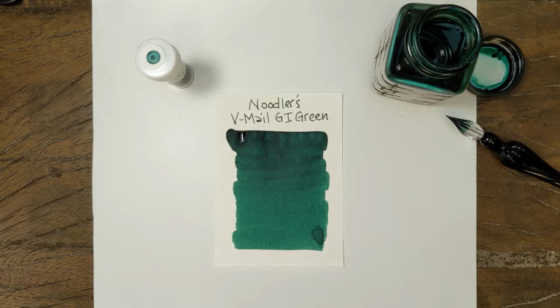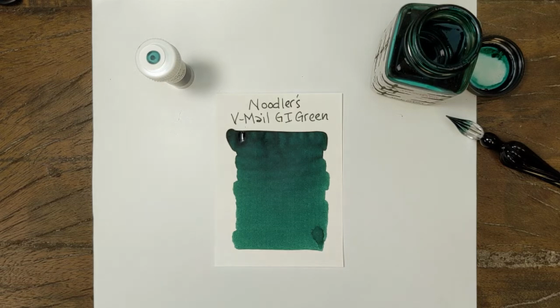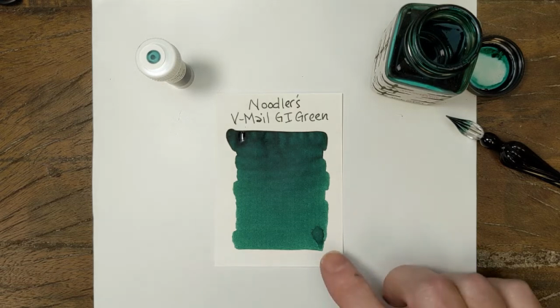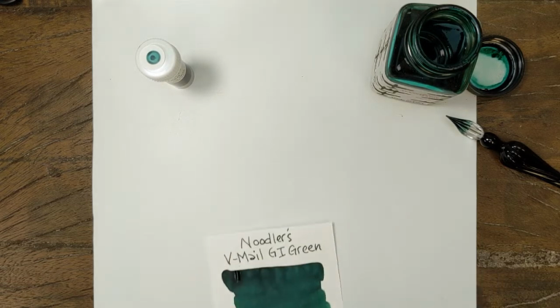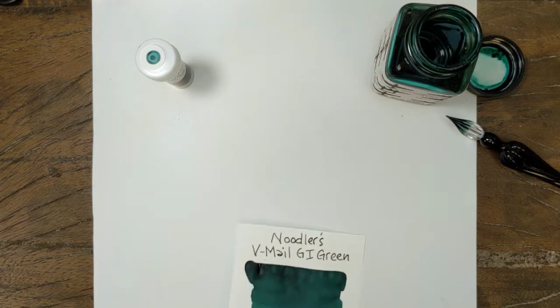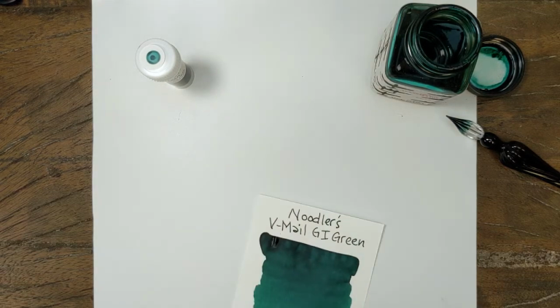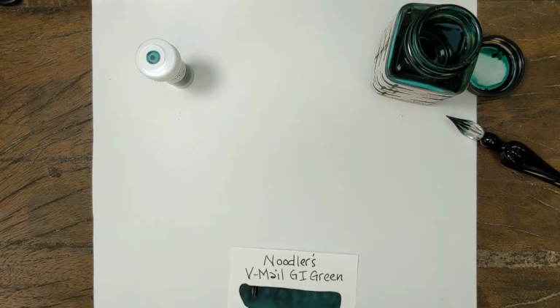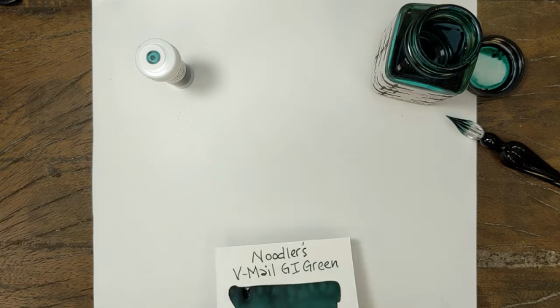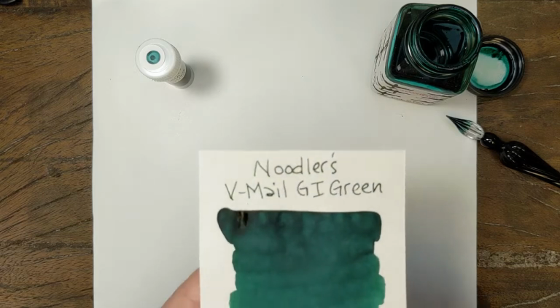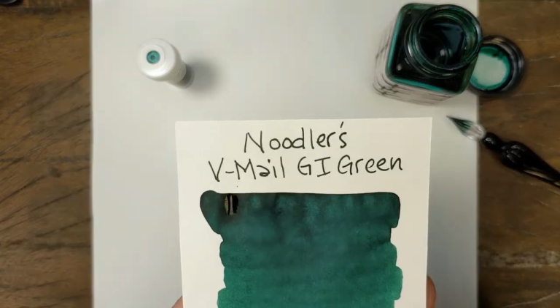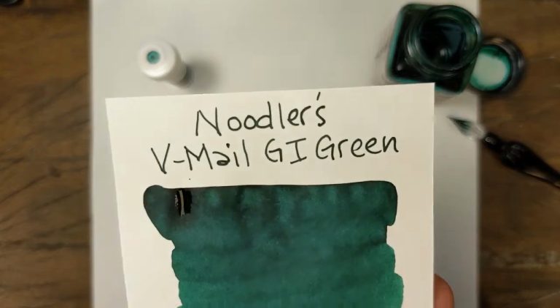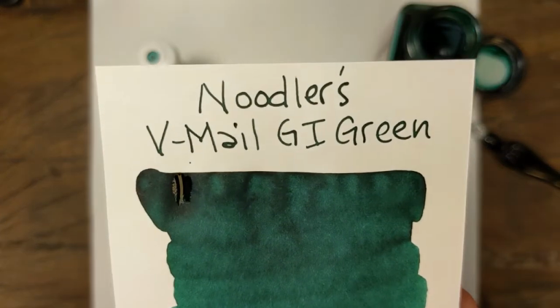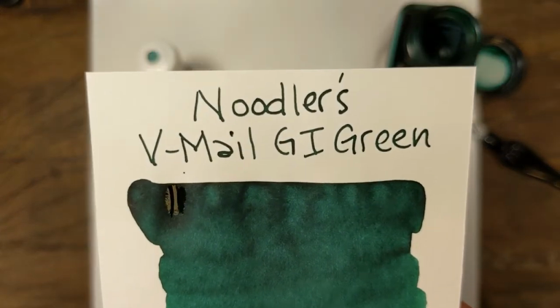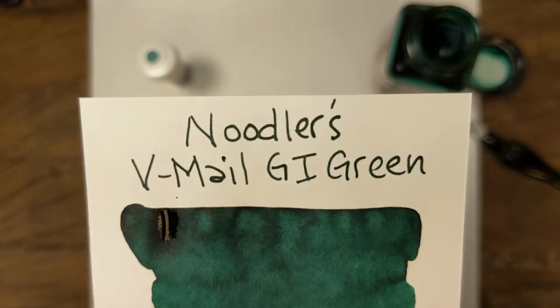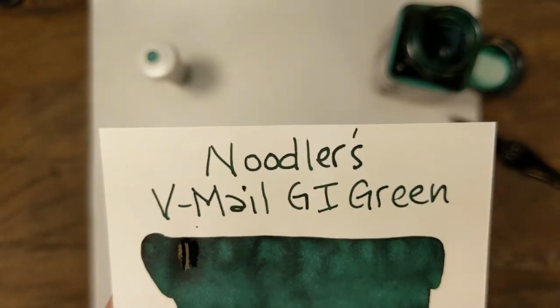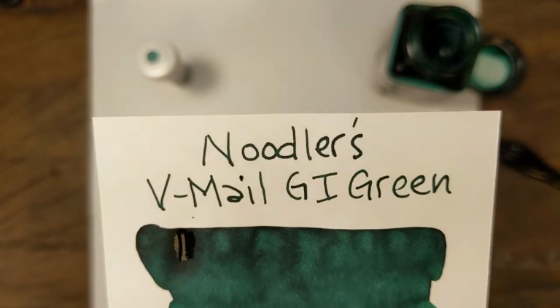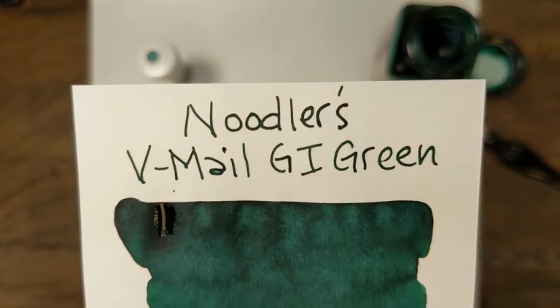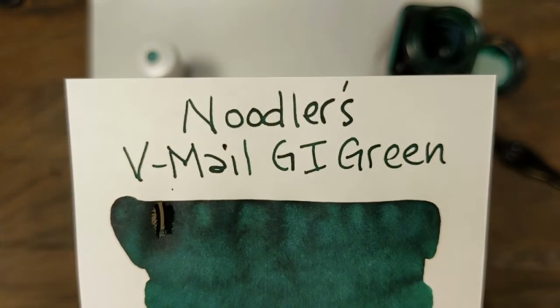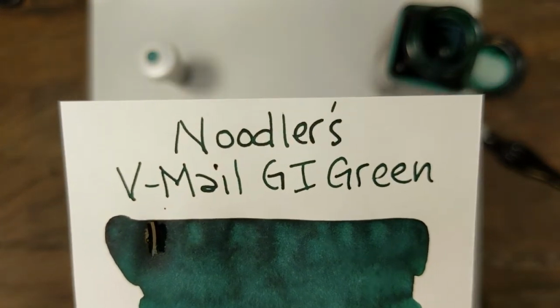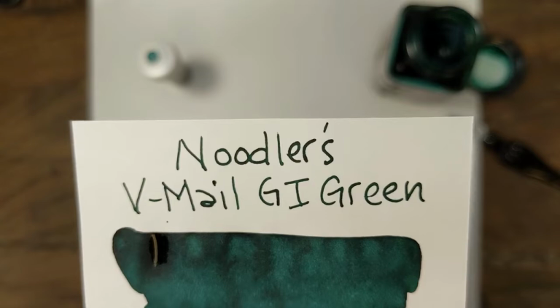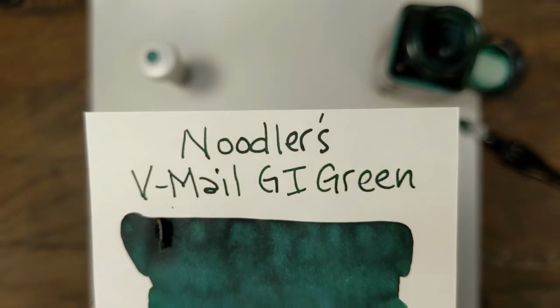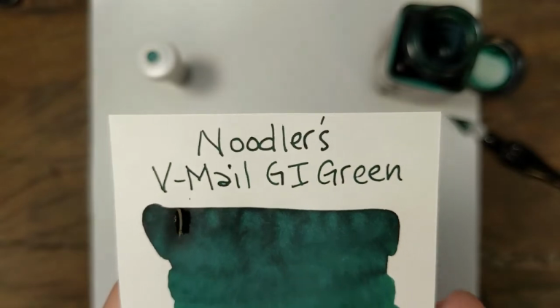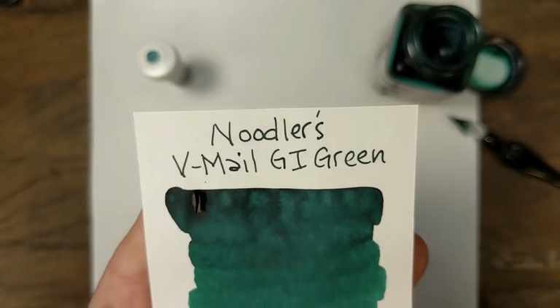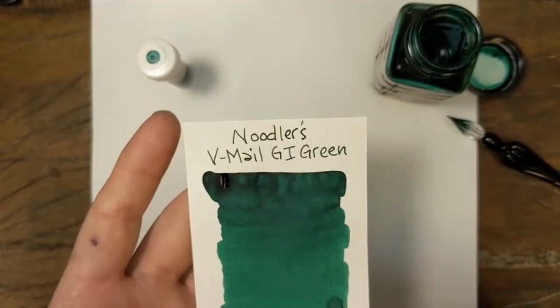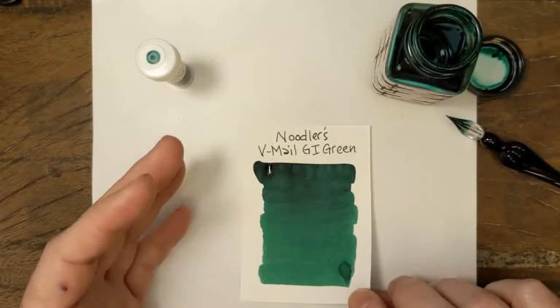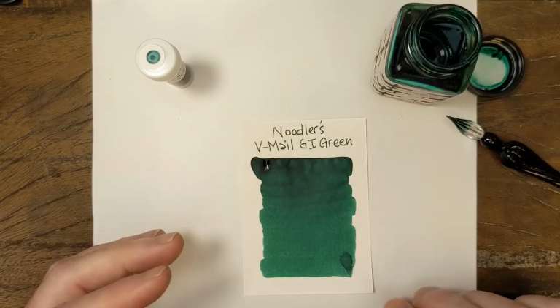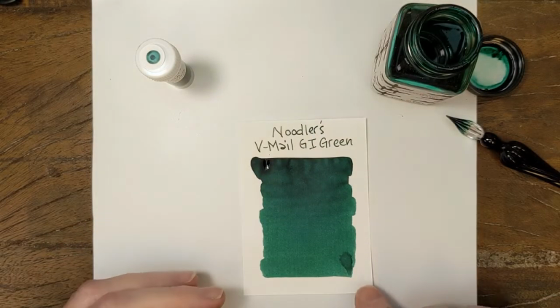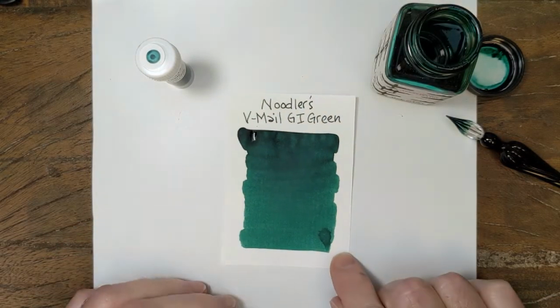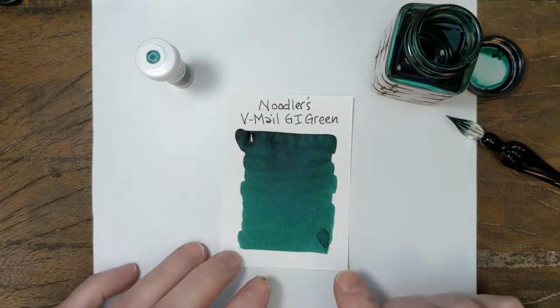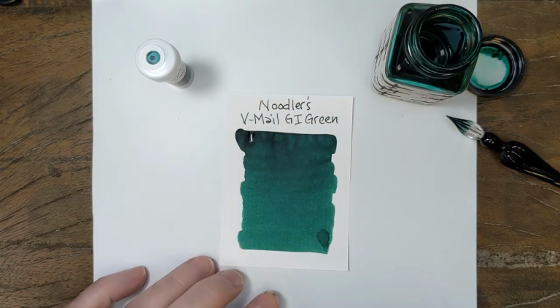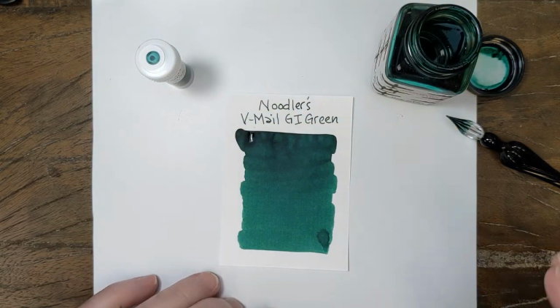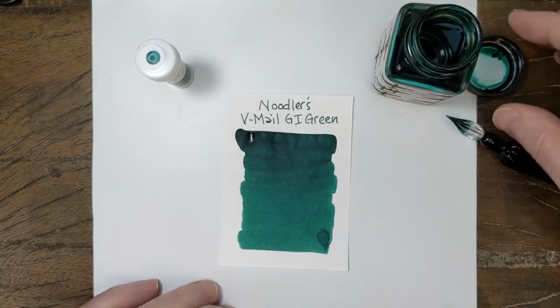That's not quite dry, but this one's gone for a while. It's what I would call a slow drying ink, but I did put that down pretty heavy up there at the top — just to give you a good look there. It's a nice, deep green with a blue undertone.